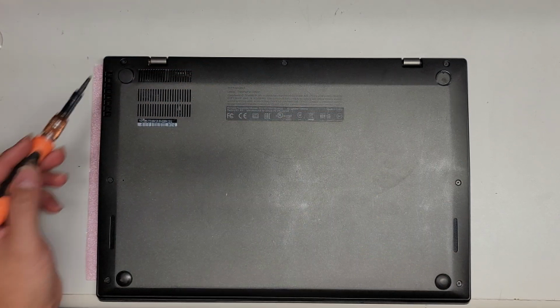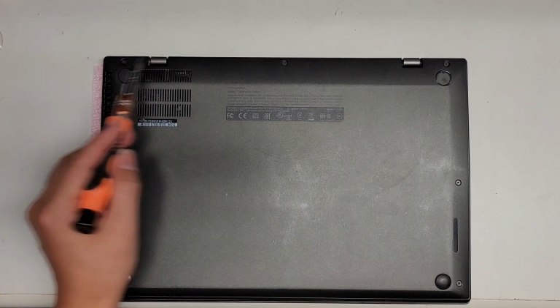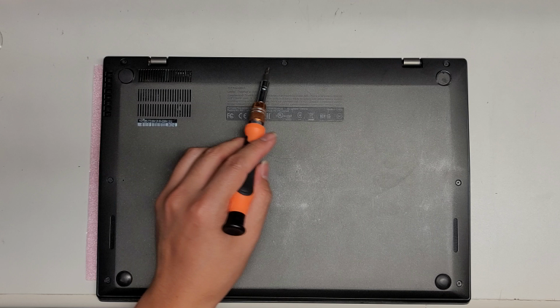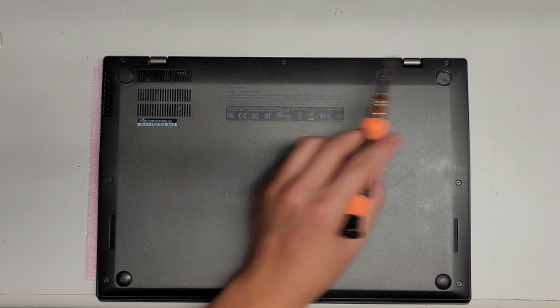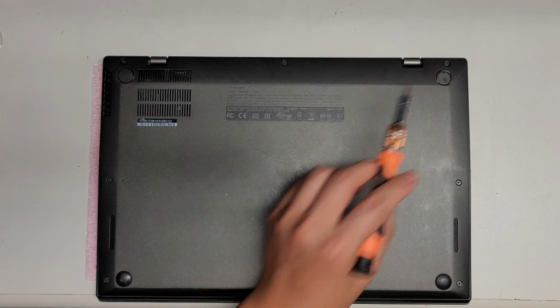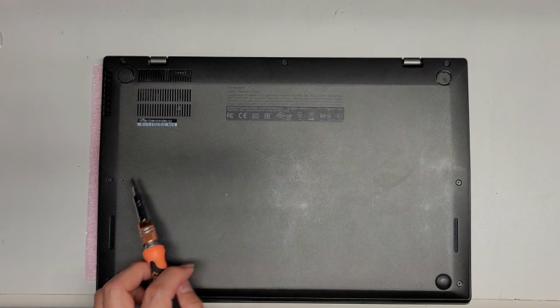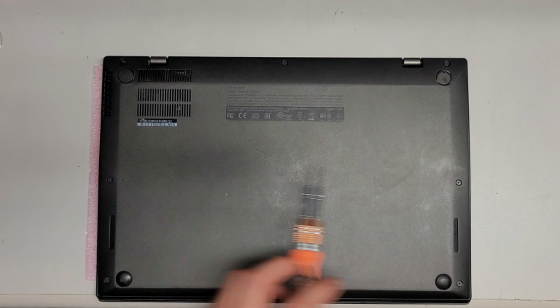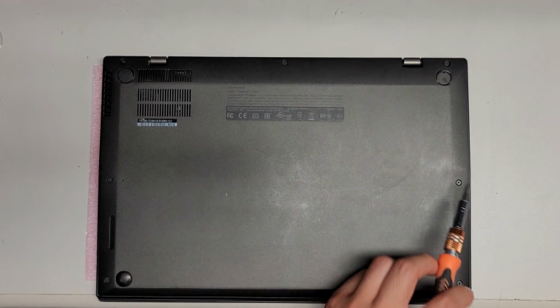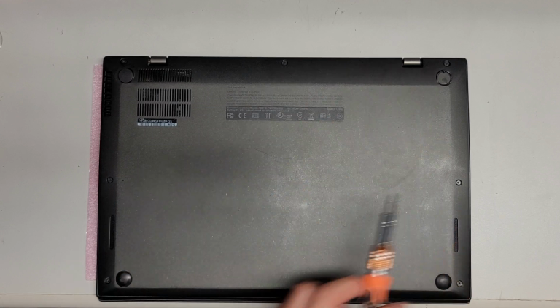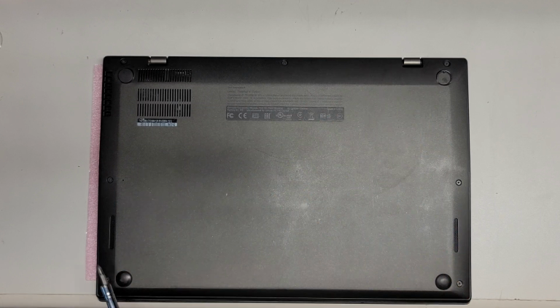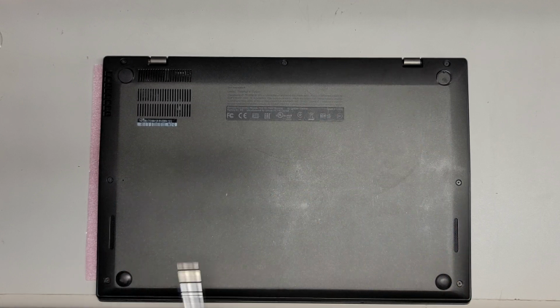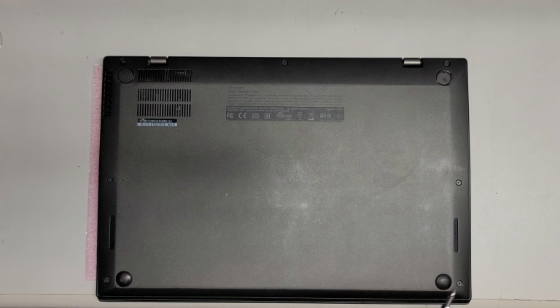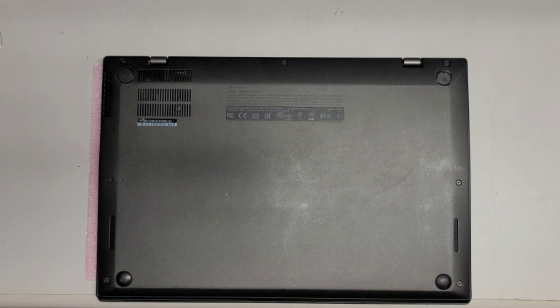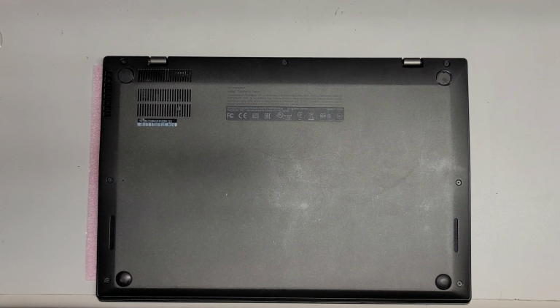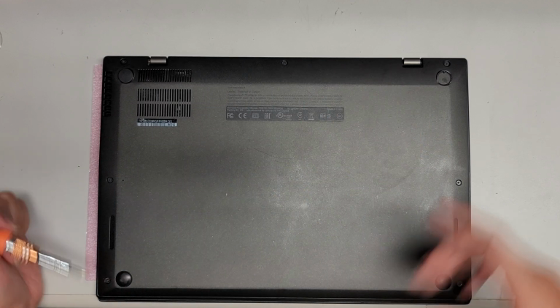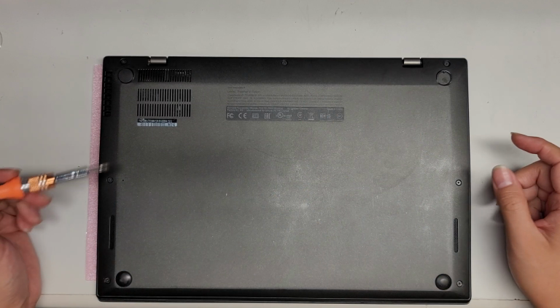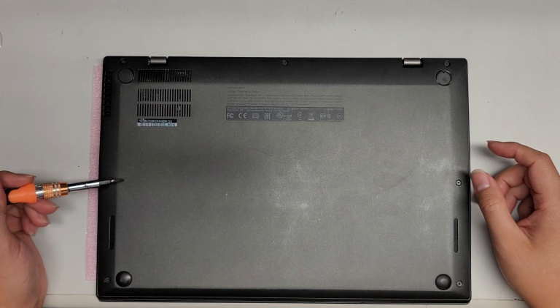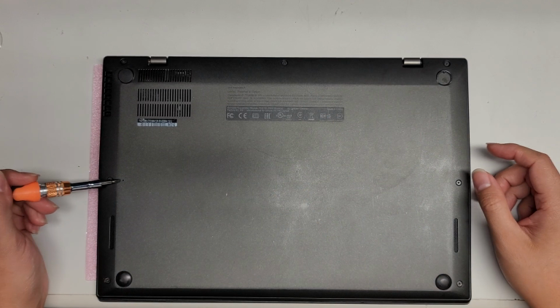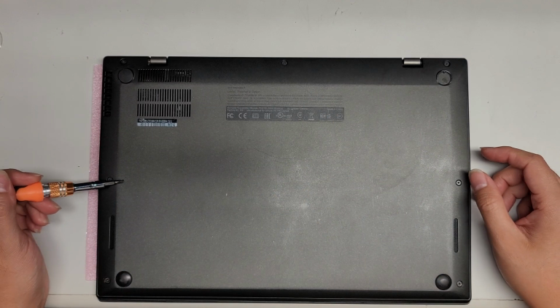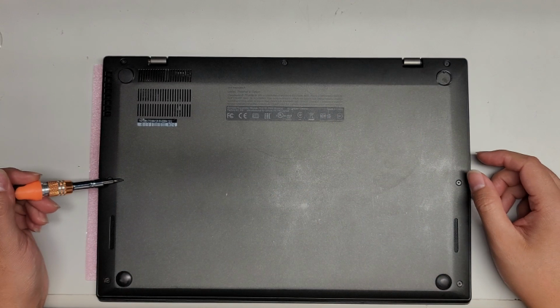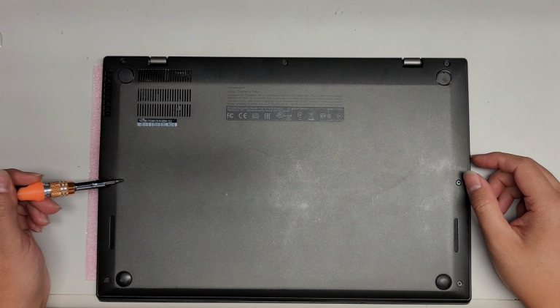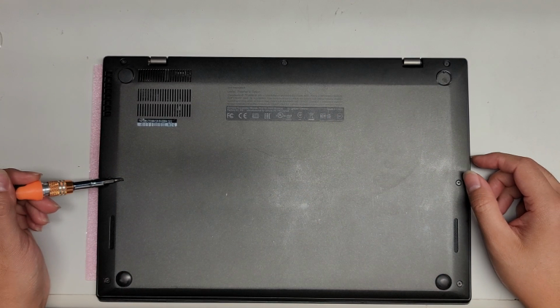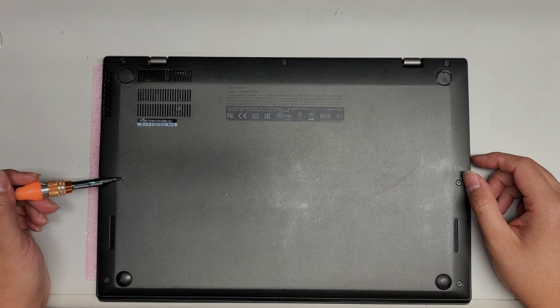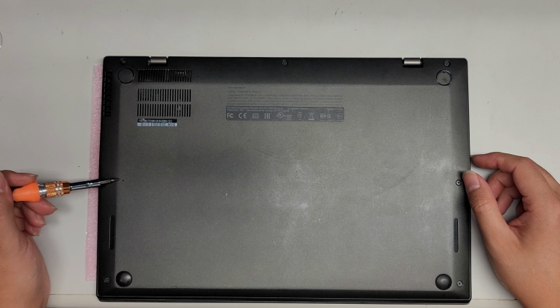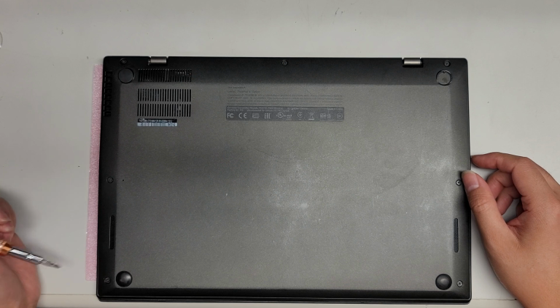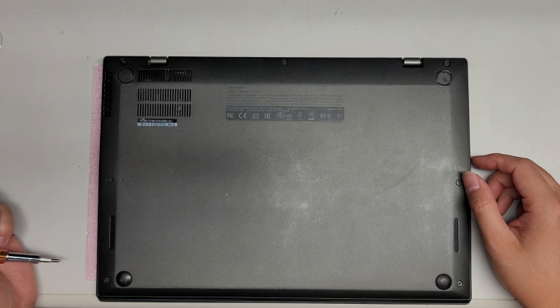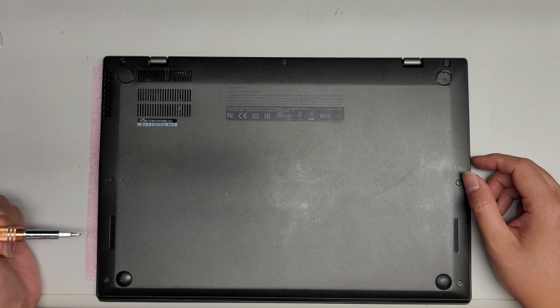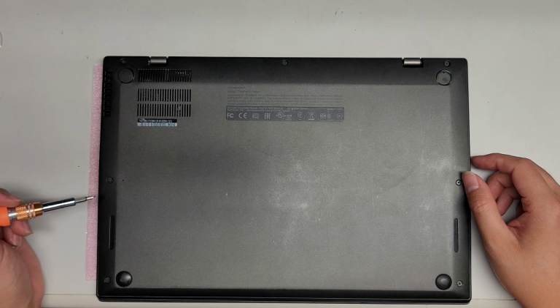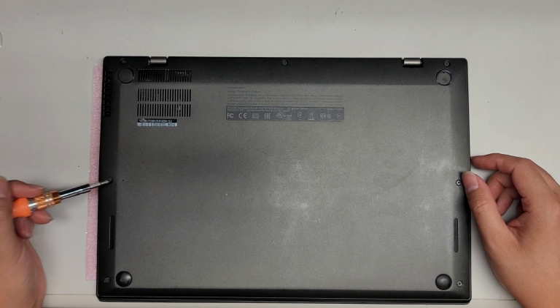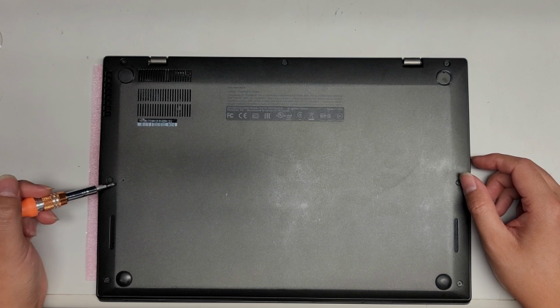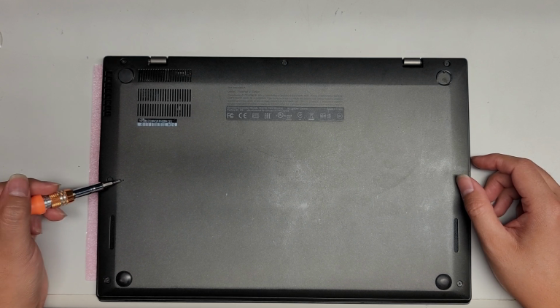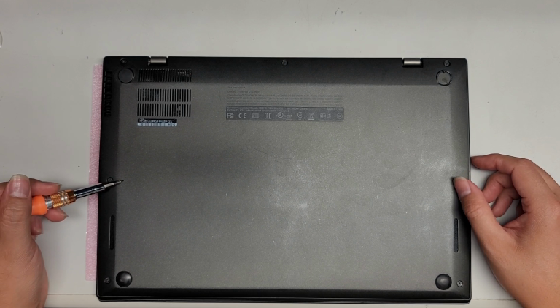There are 1, 2, 3, 4, 5, 6, 7 screws total. On the bottom you'll notice this little hole here — that's a reset button.